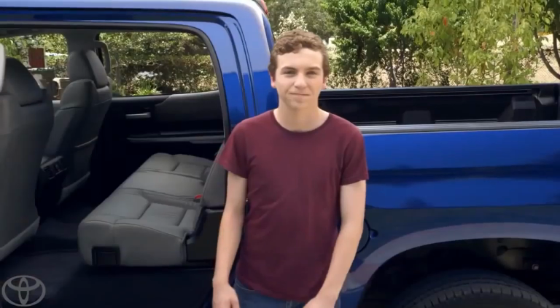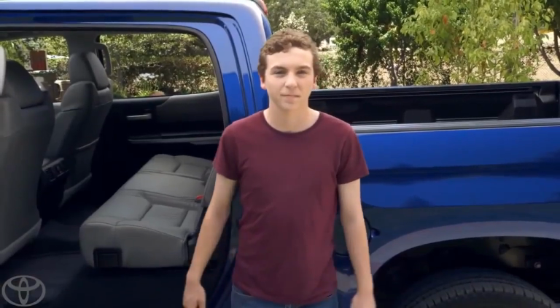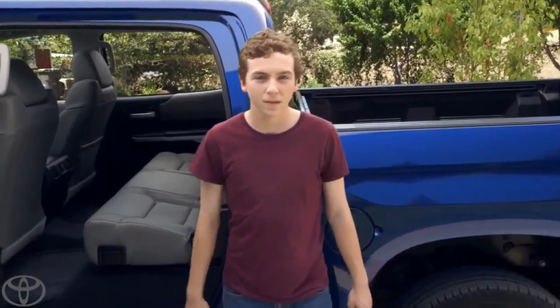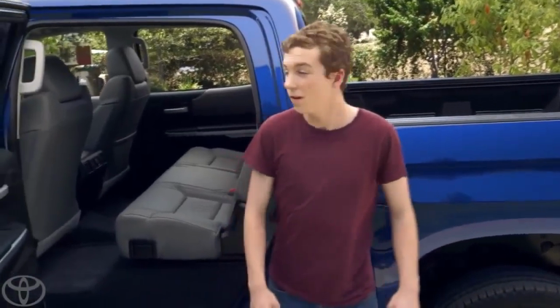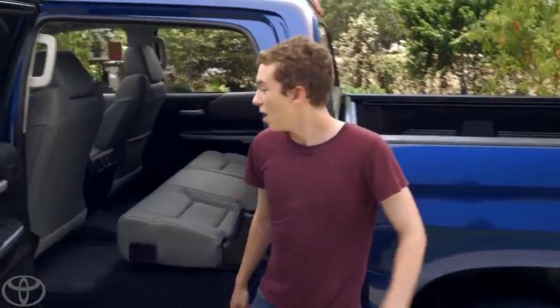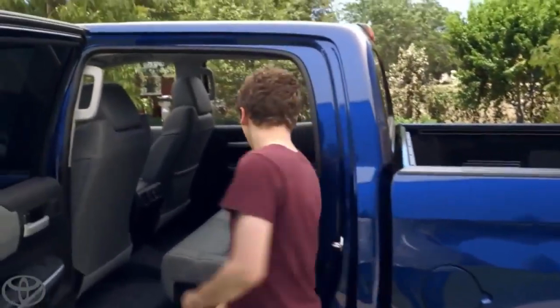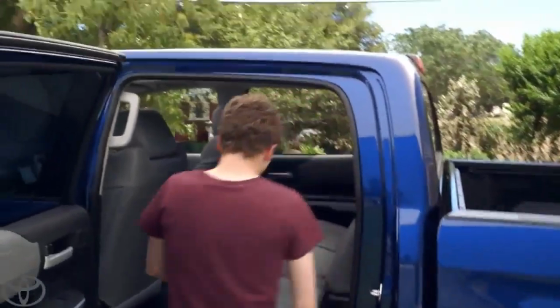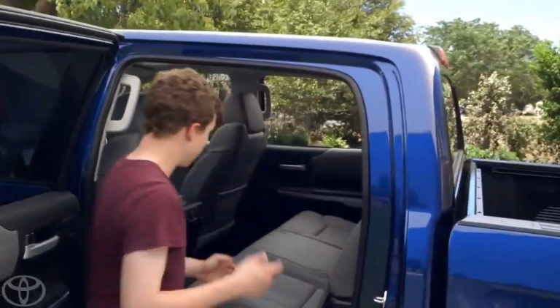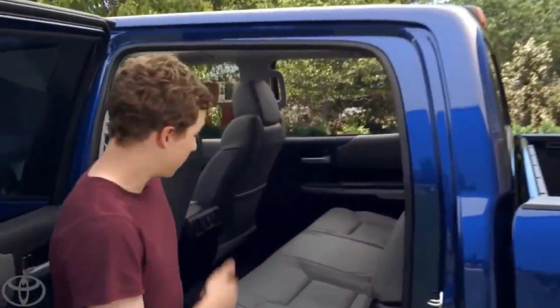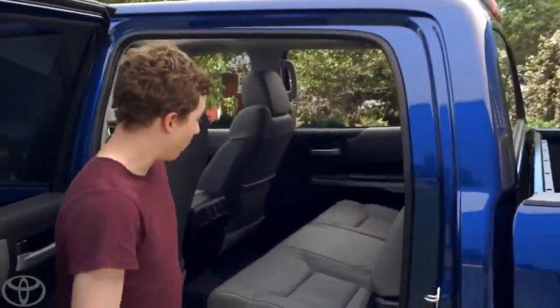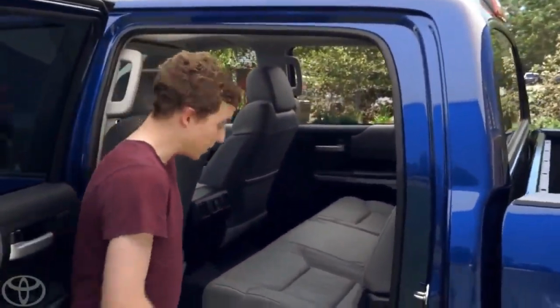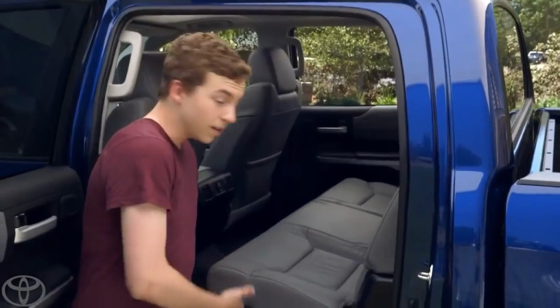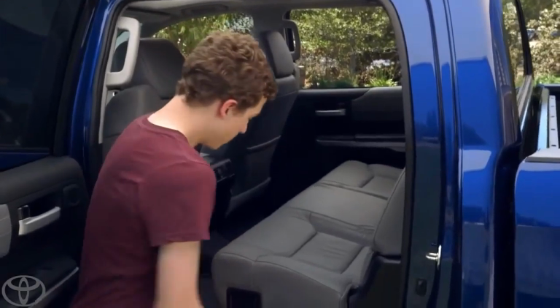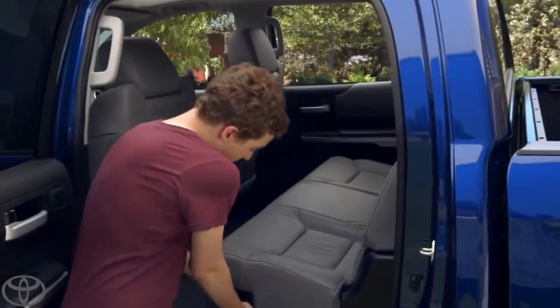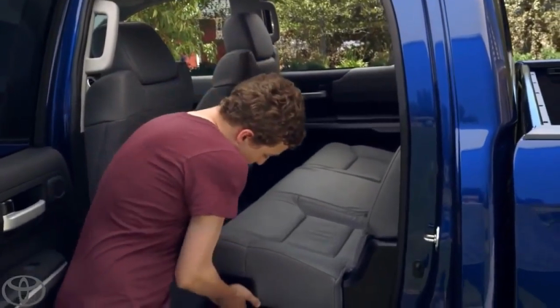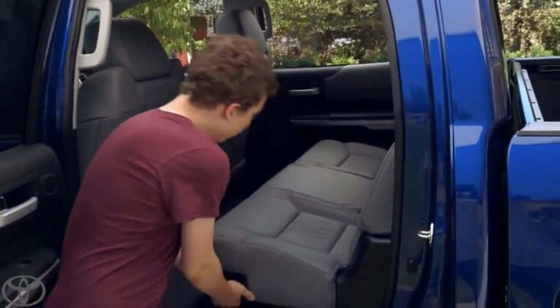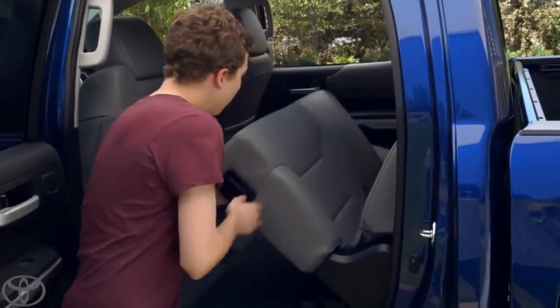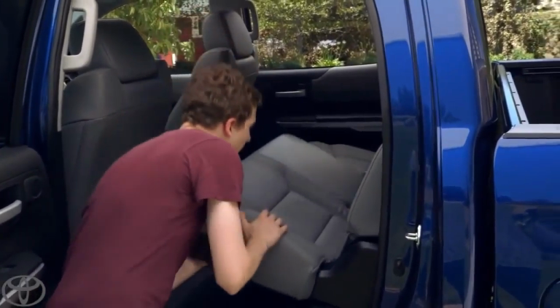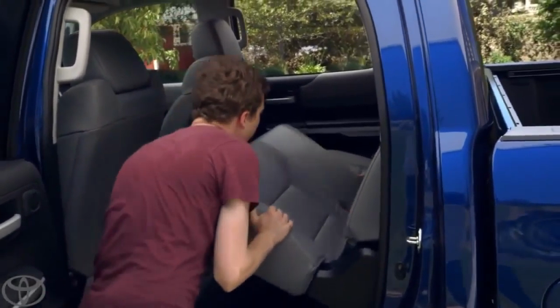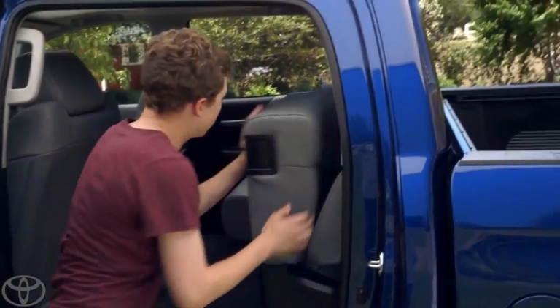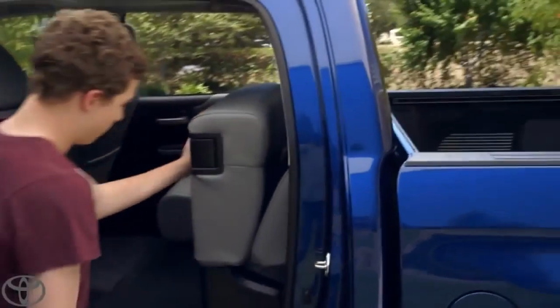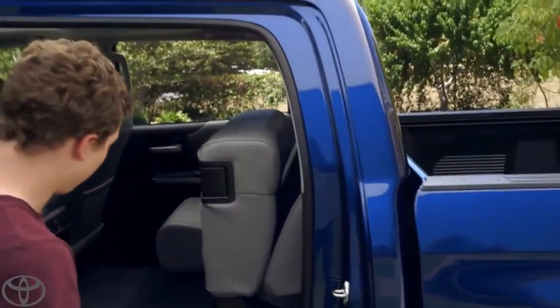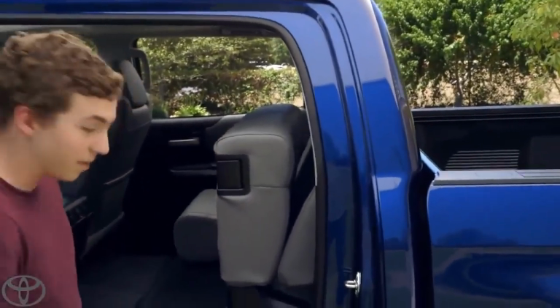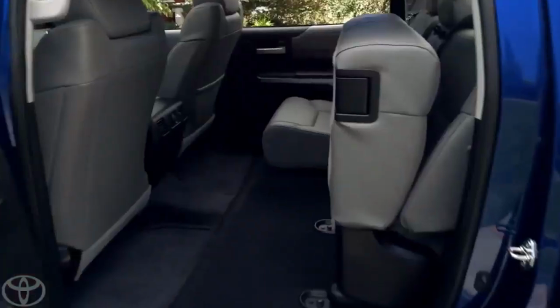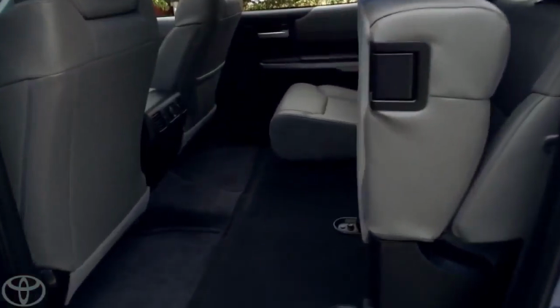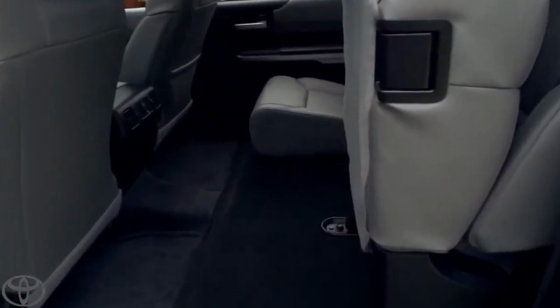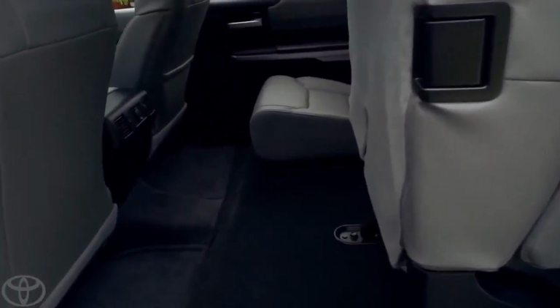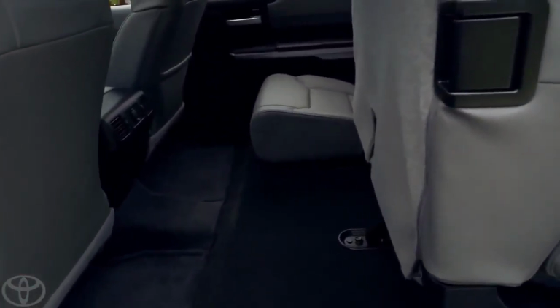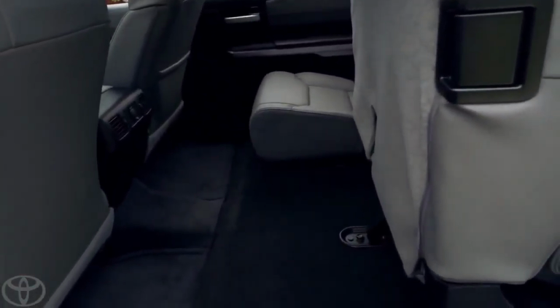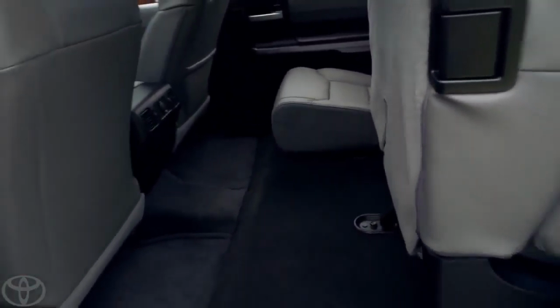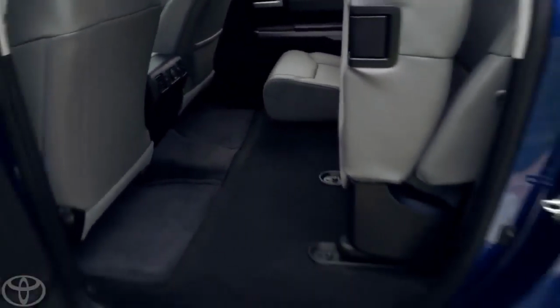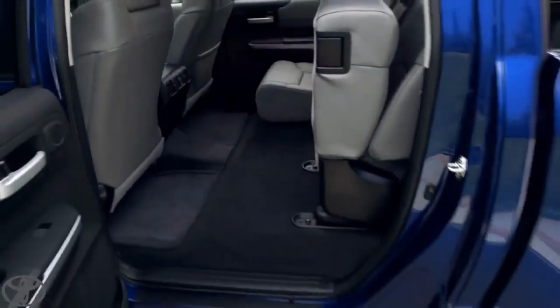All right, Tanner, let's show them. All right. So this is a 60-40 split seat. You just pull right there. Look at that. Push it up. Nice job. Lots of leg room and tons of cargo space.